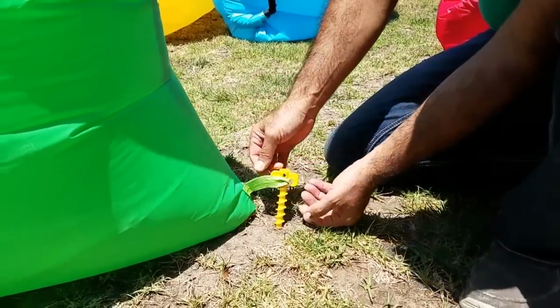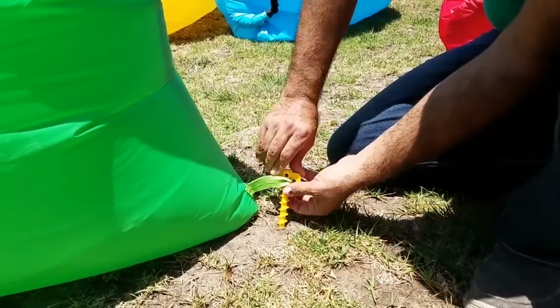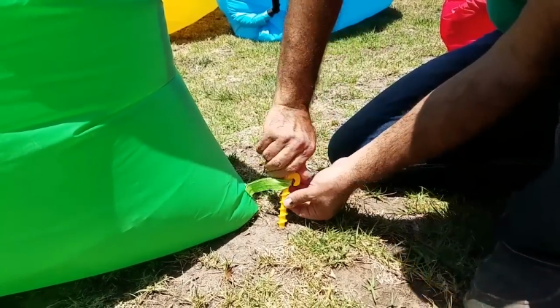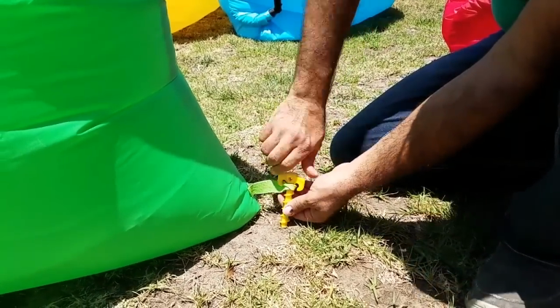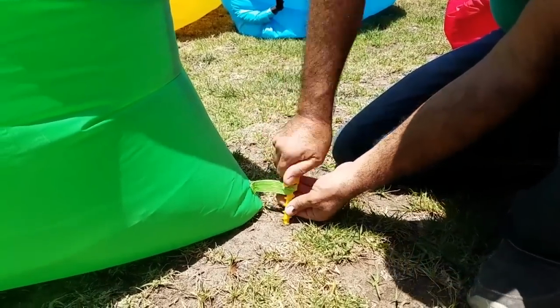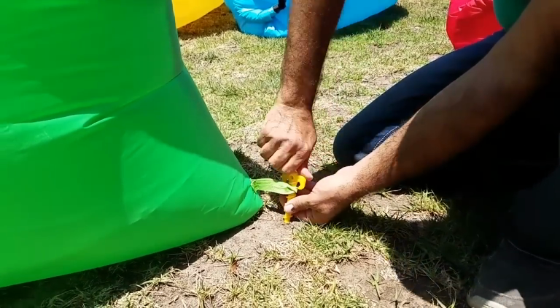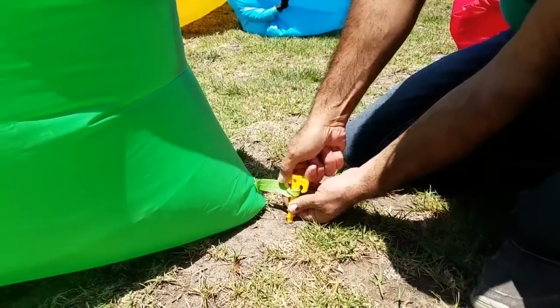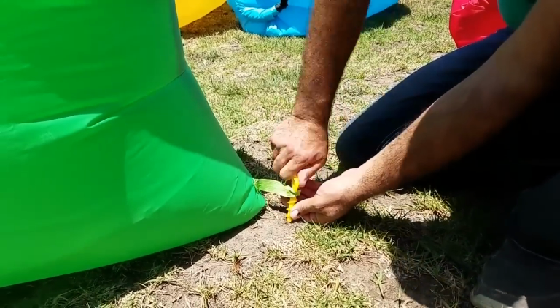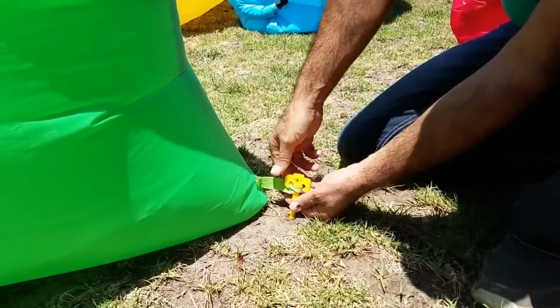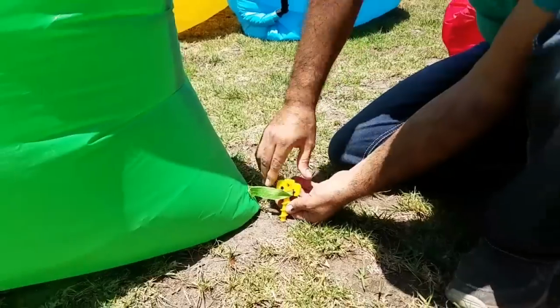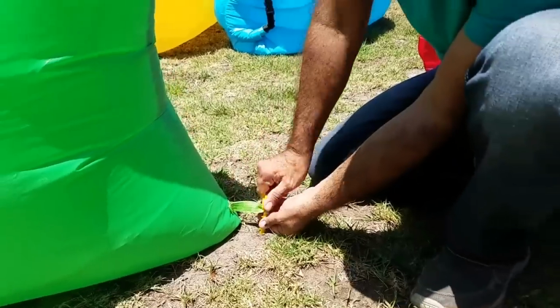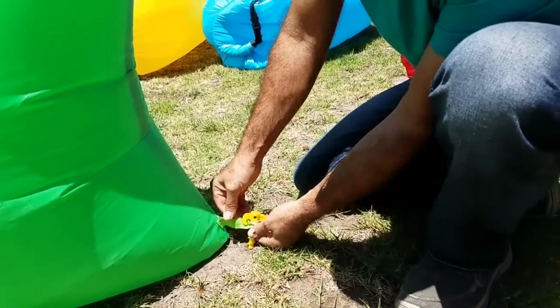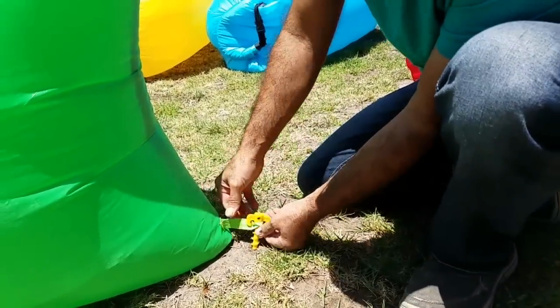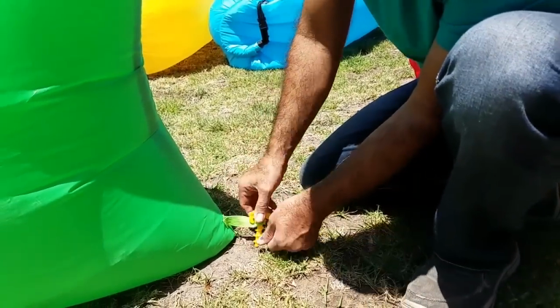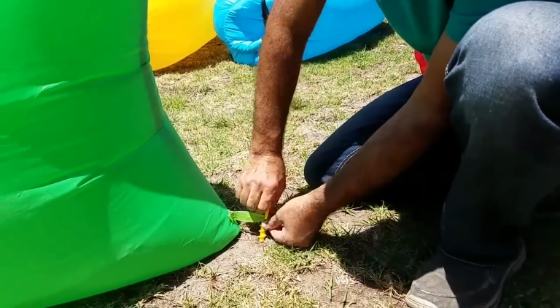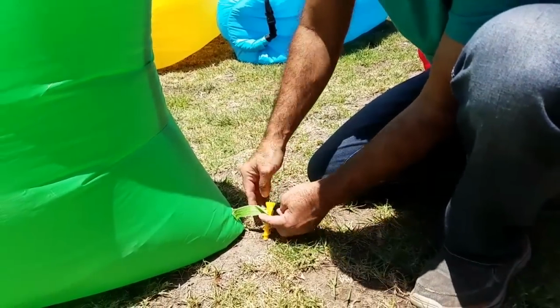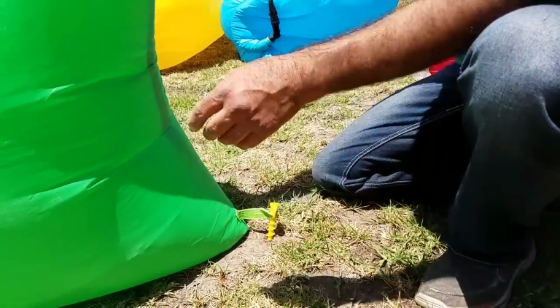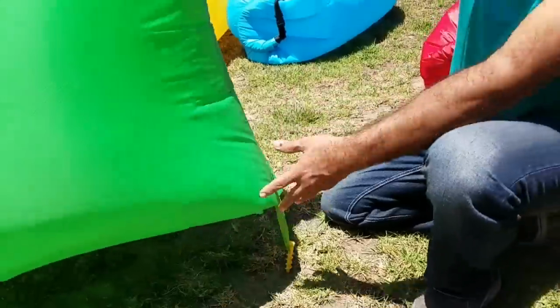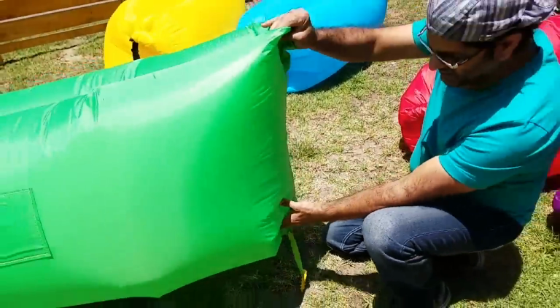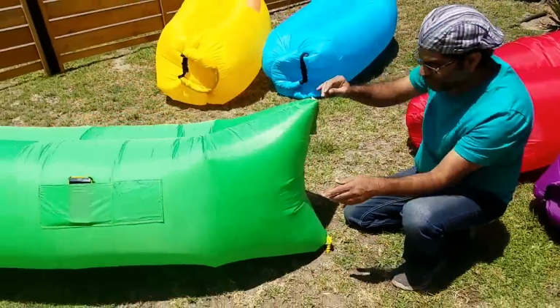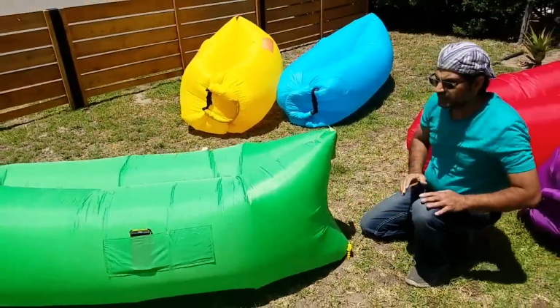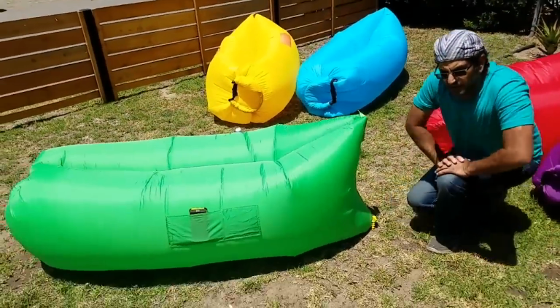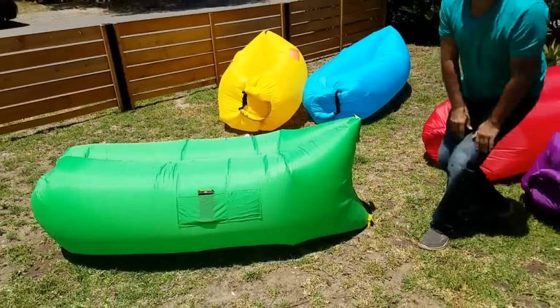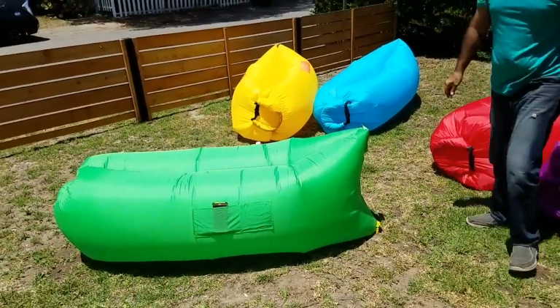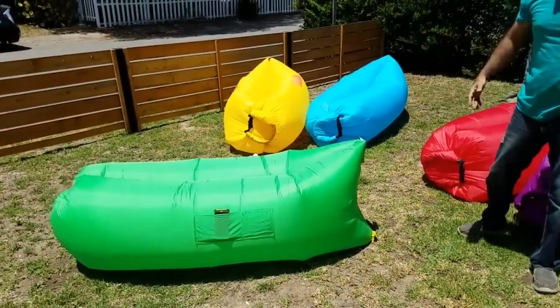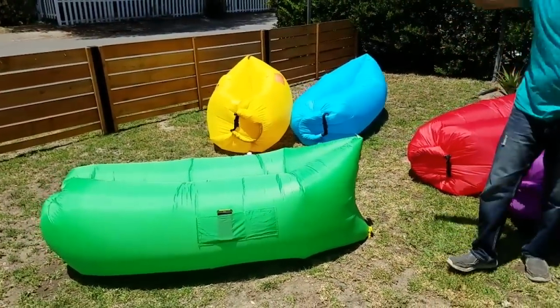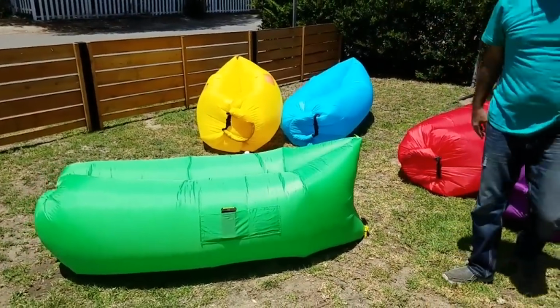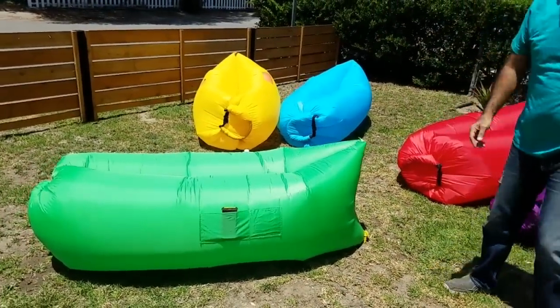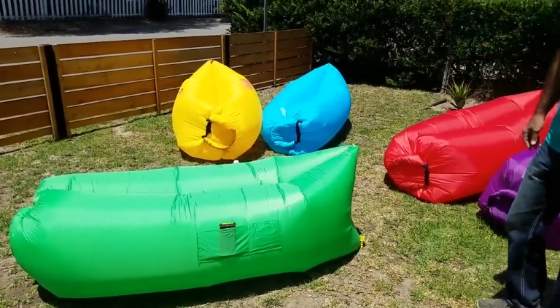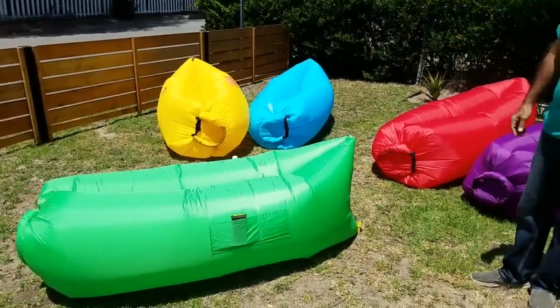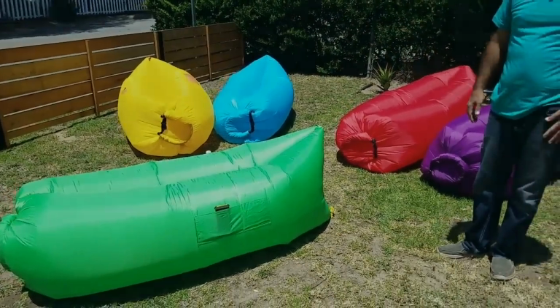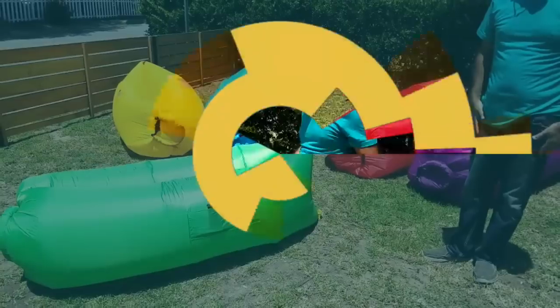You get it stuck in there — the more you stick it inside, the more chance it has of not blowing in the wind. Basically it holds in place; you don't have to worry about it going to the neighbor or the other side of the ocean.